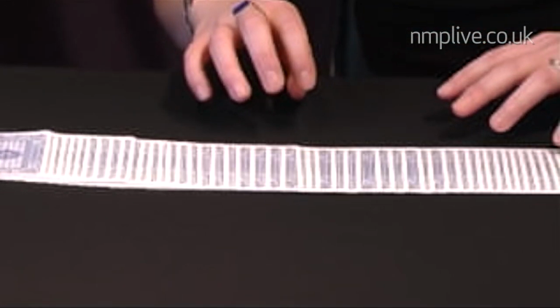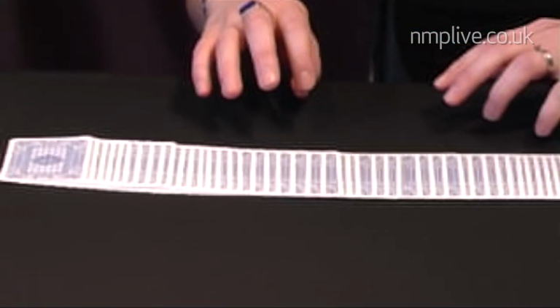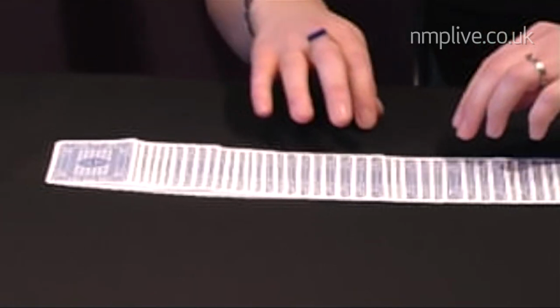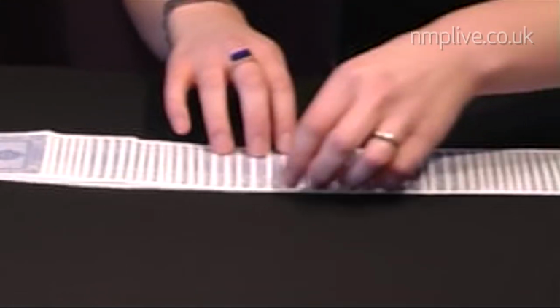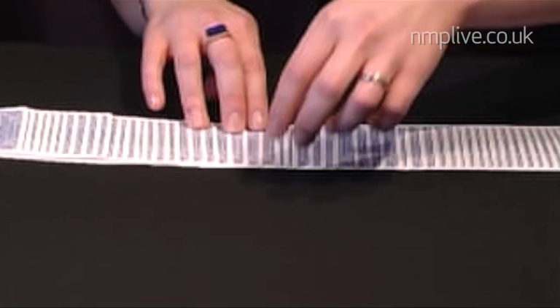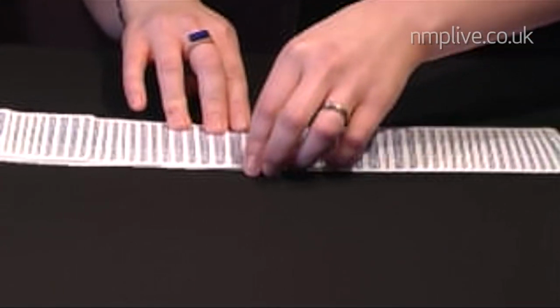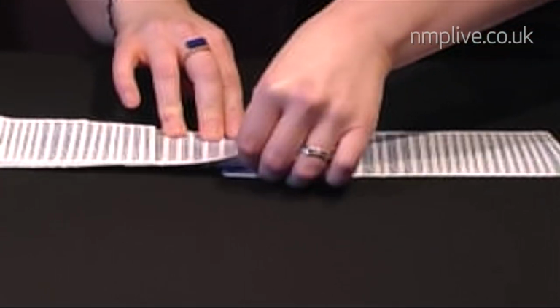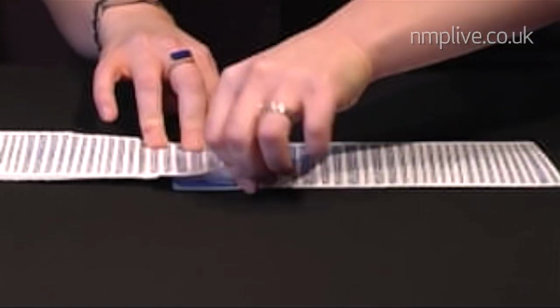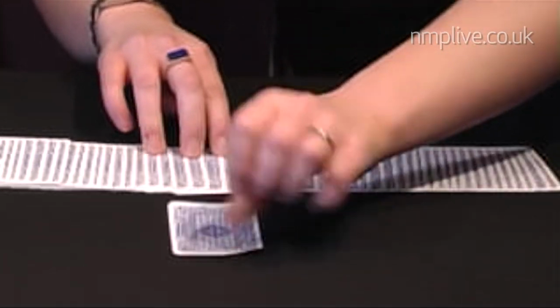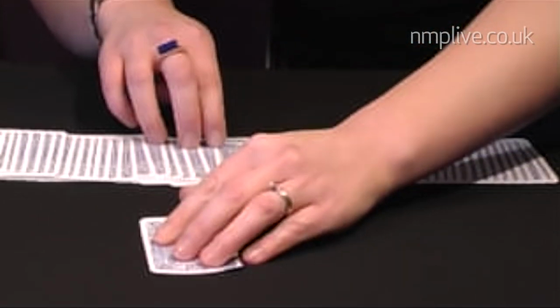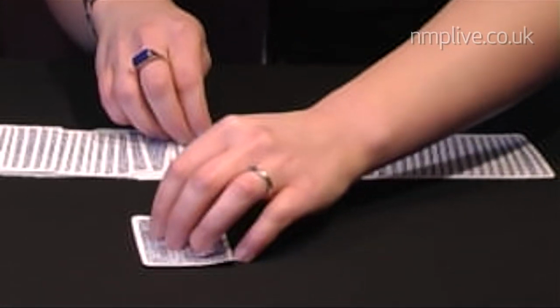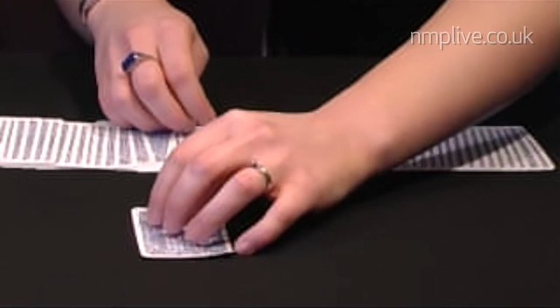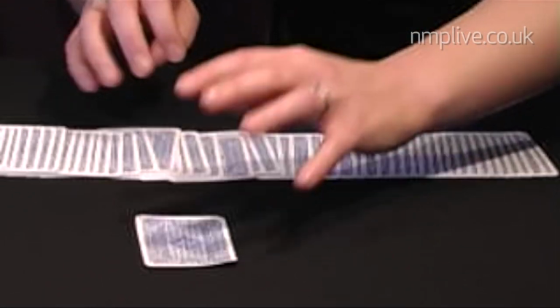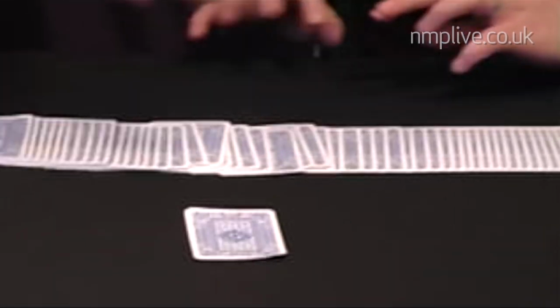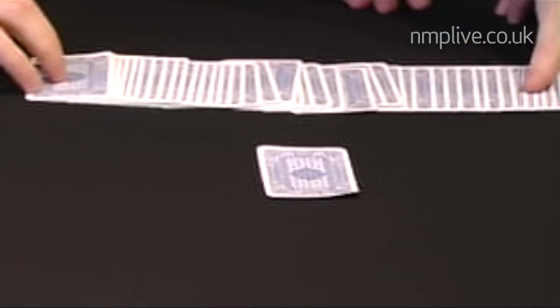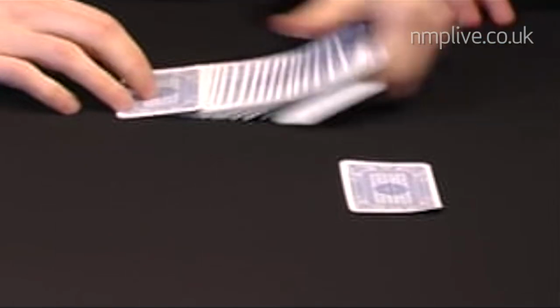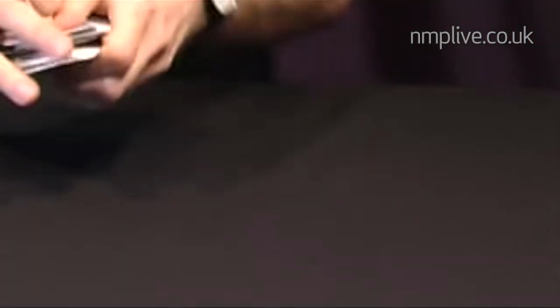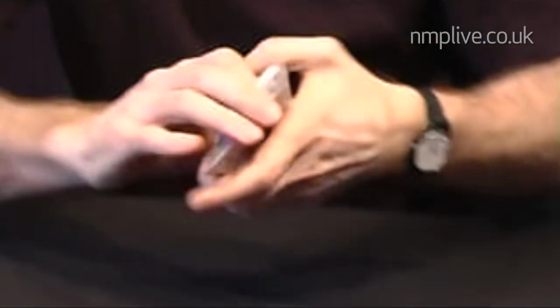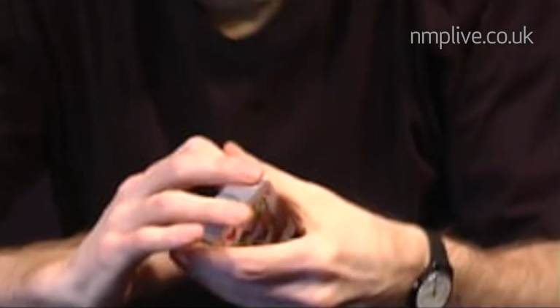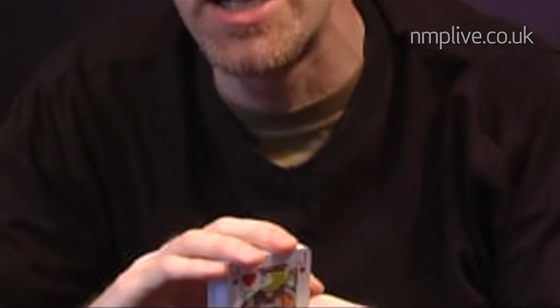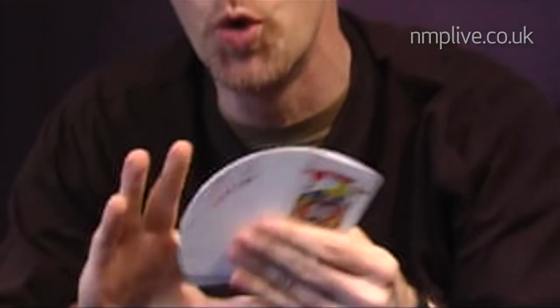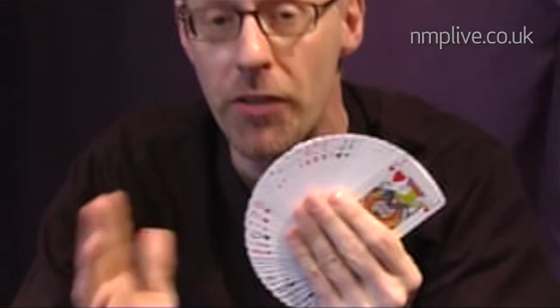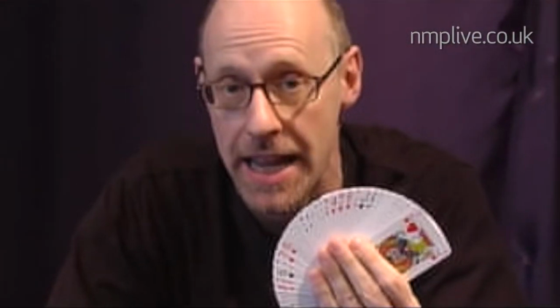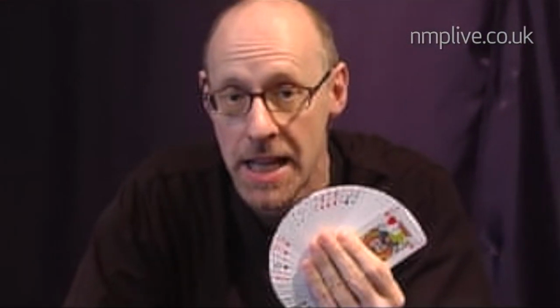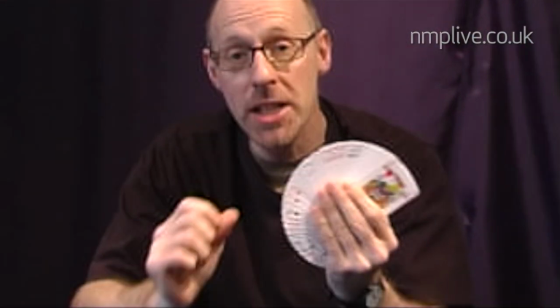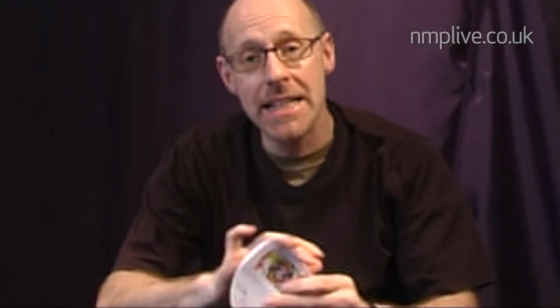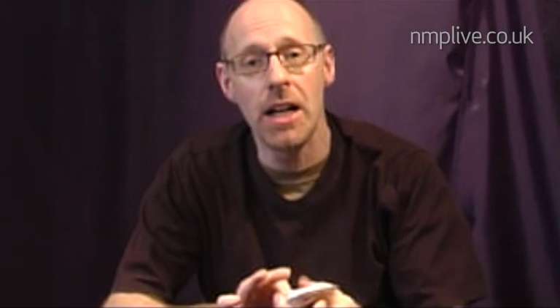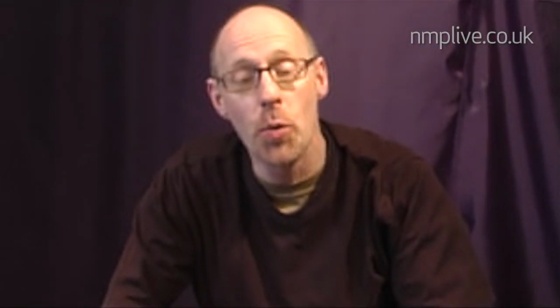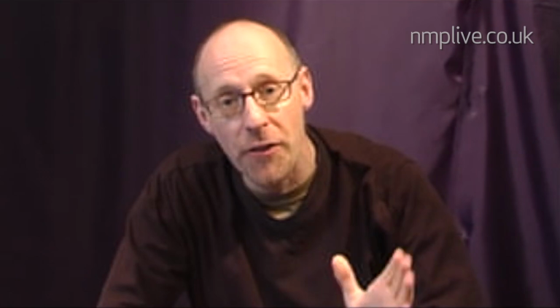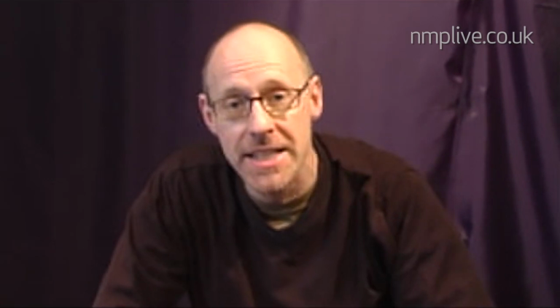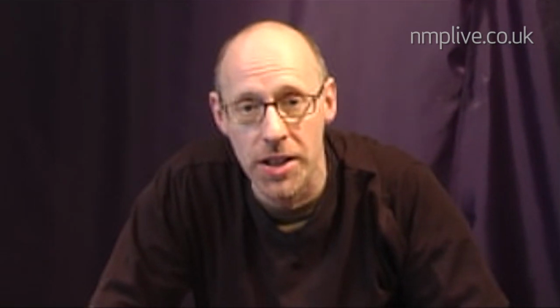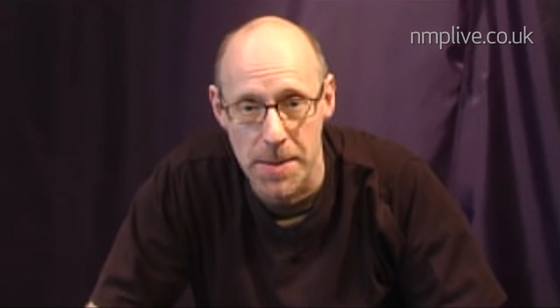I'm going to go for this card here. Now Sarah could have selected any card at all from the deck, but she's selected the card which is now face down on the table.